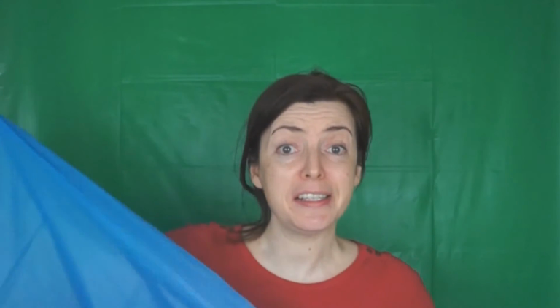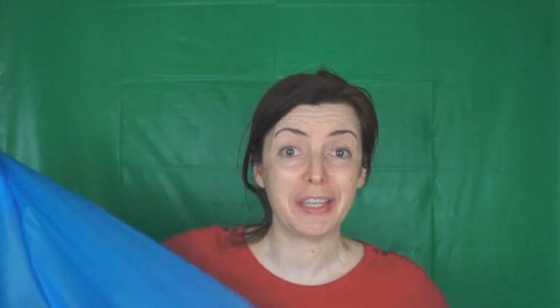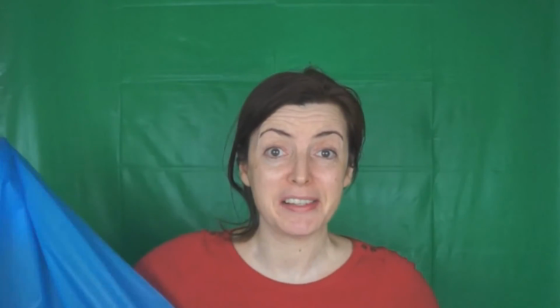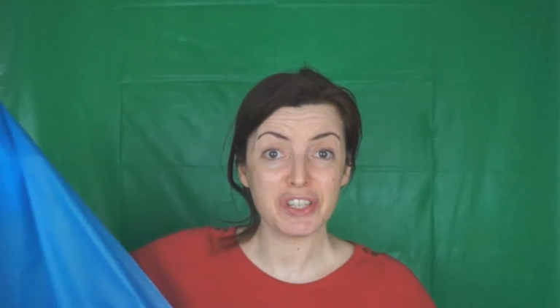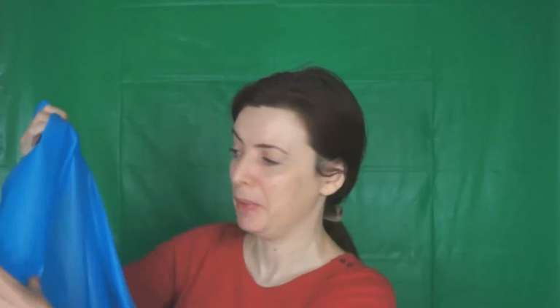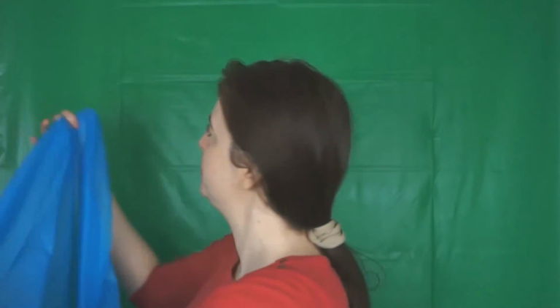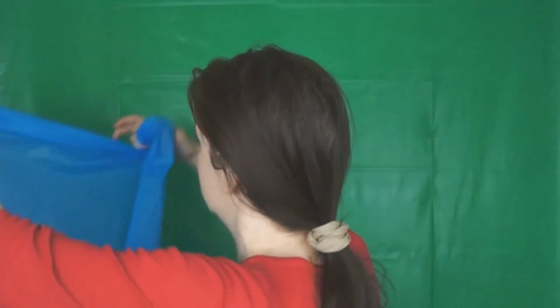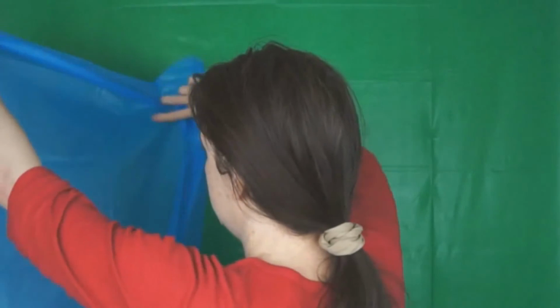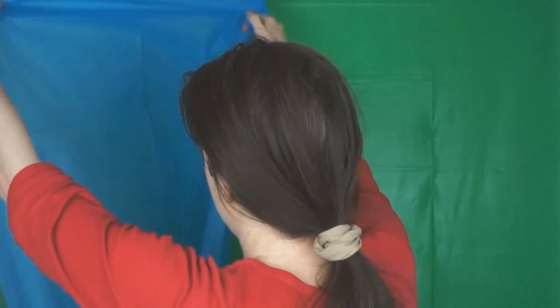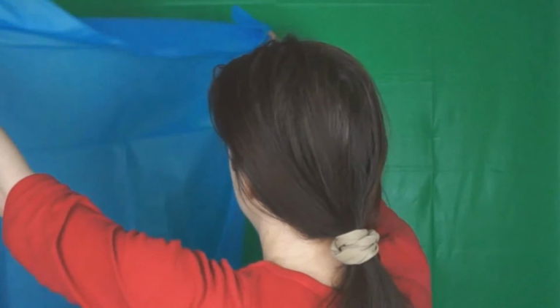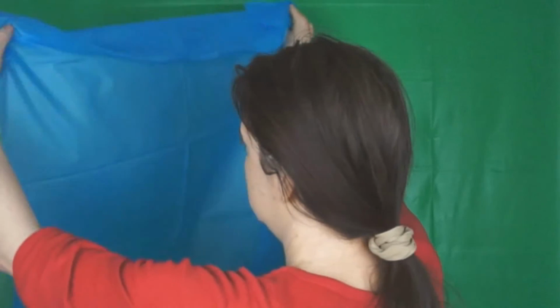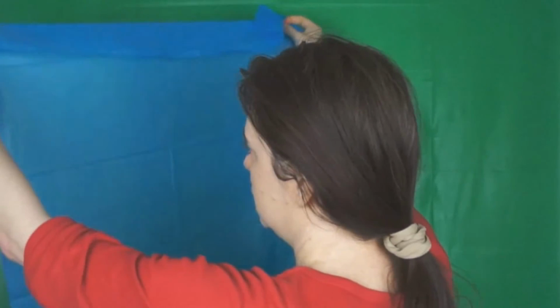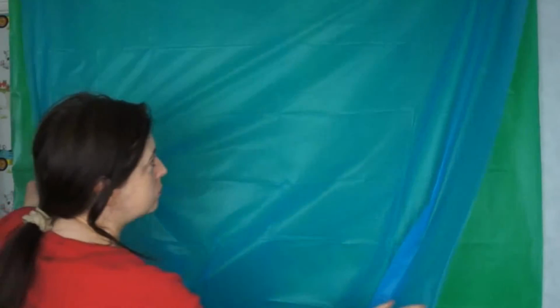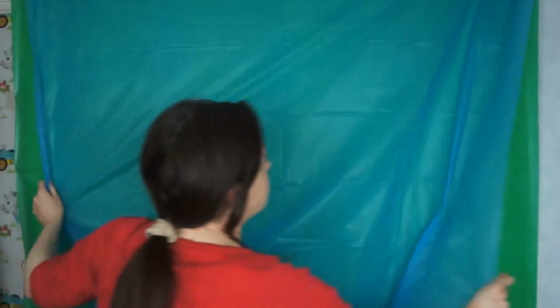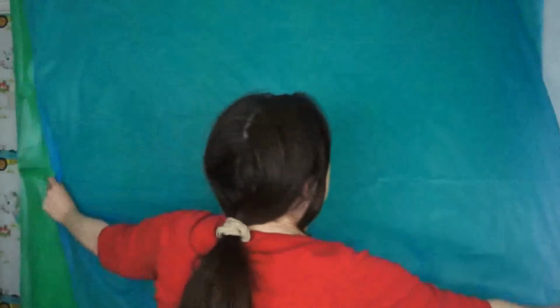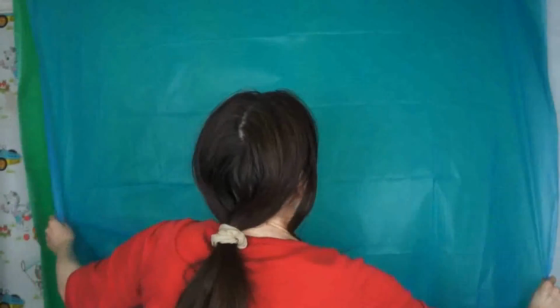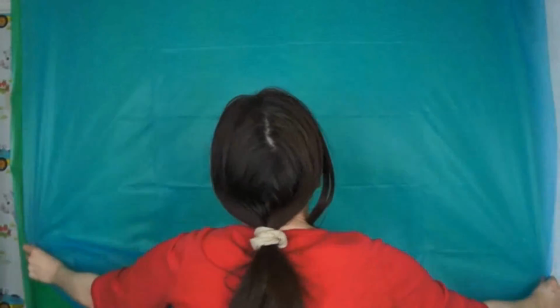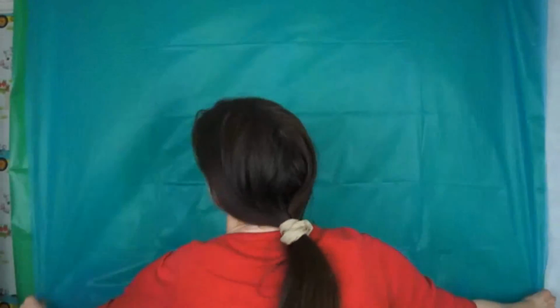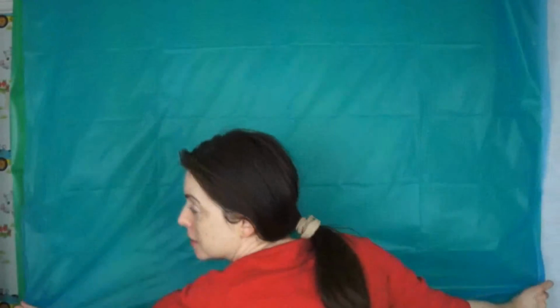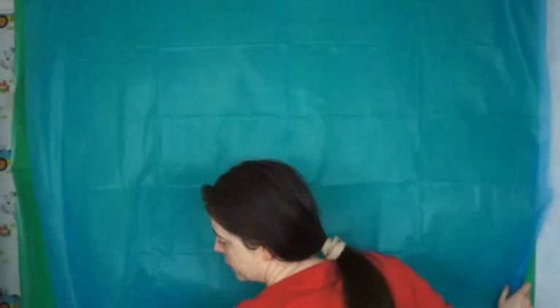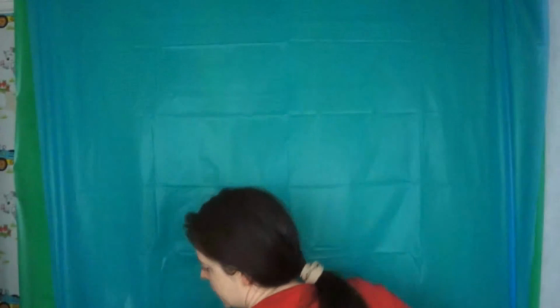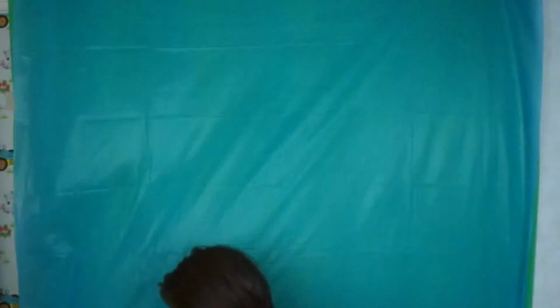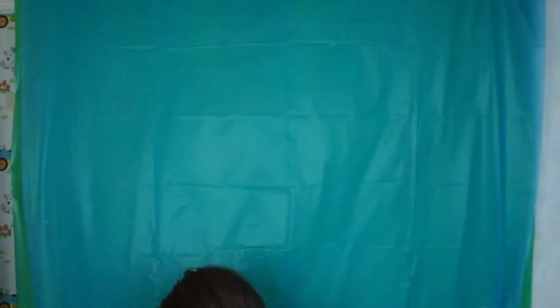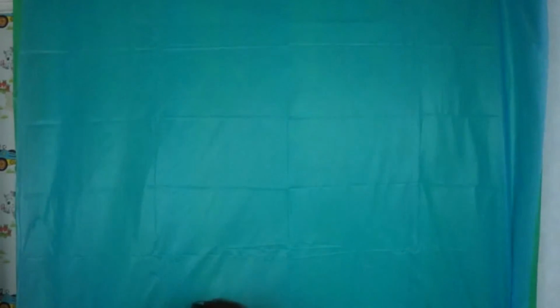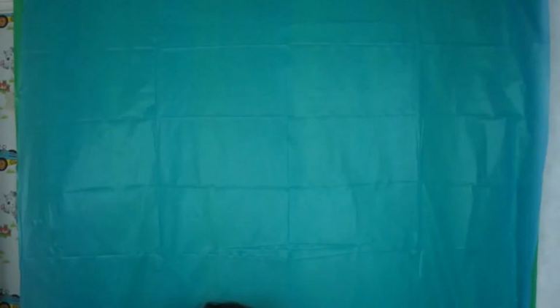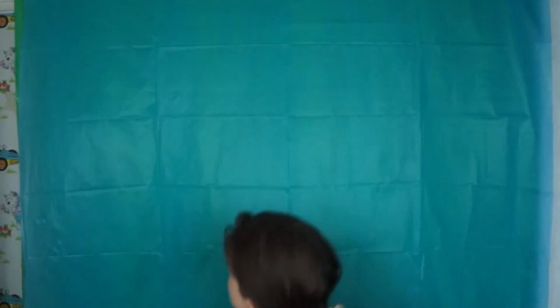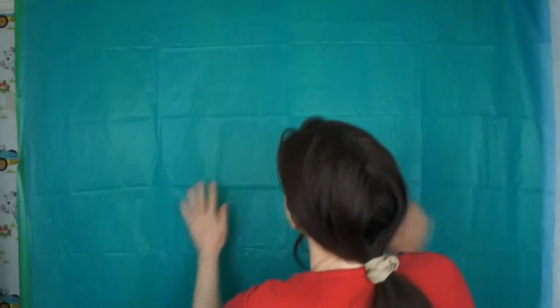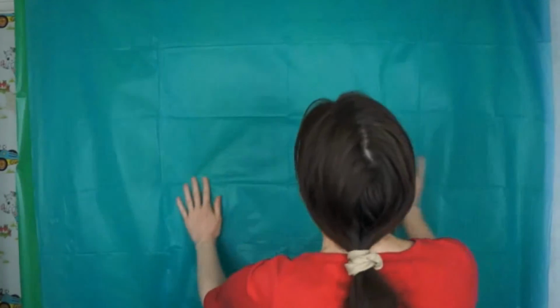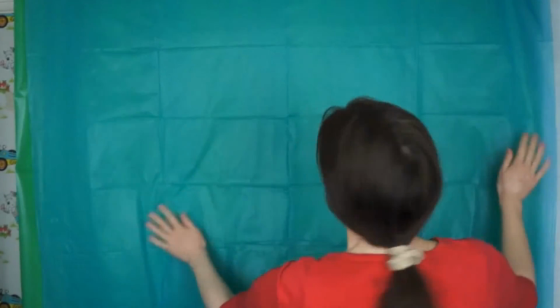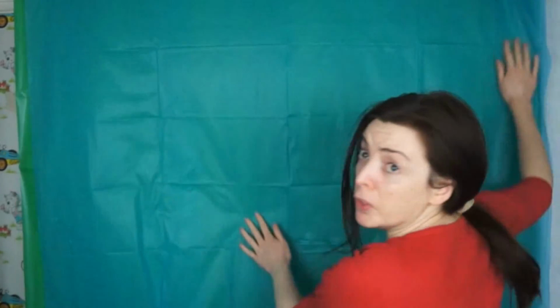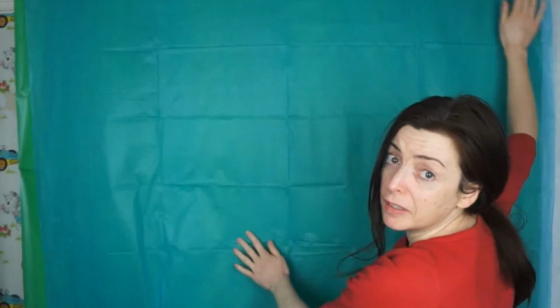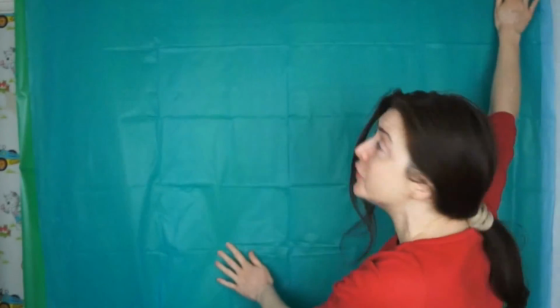This is the good thing about it, it's cheap. It's very crinkly and it's cheap. So I have to get it nice and flat. Now this is smaller than my other one, I've just realised.